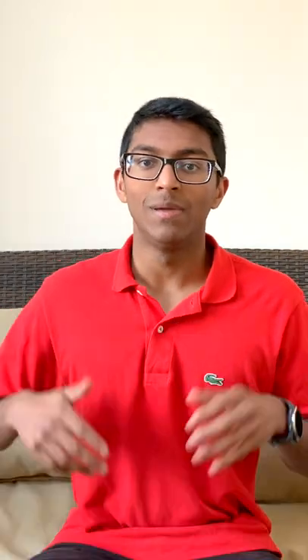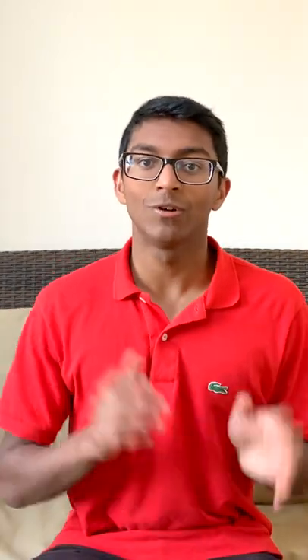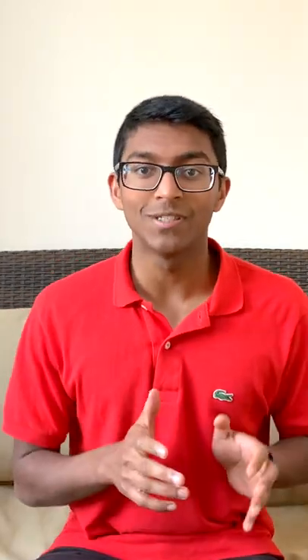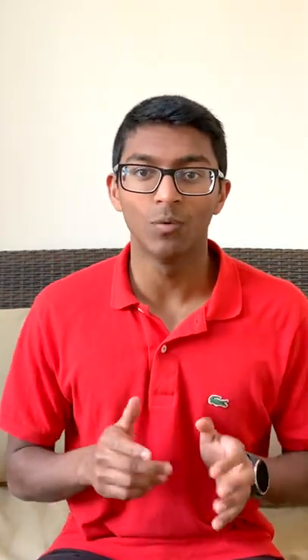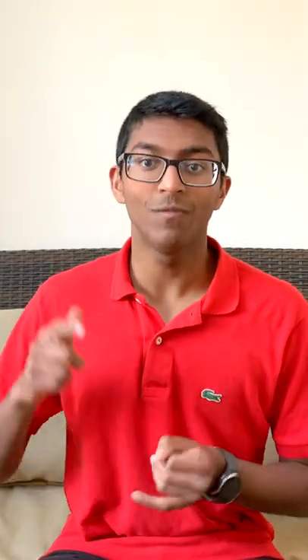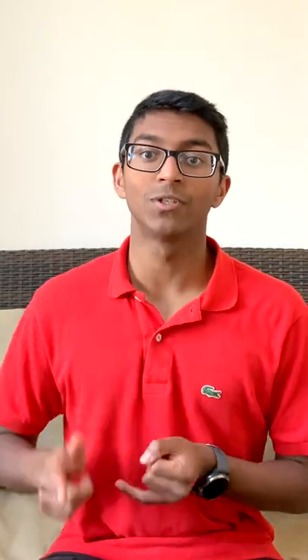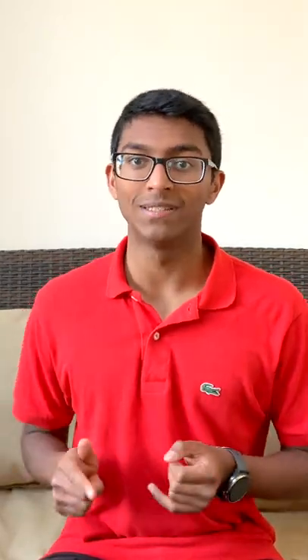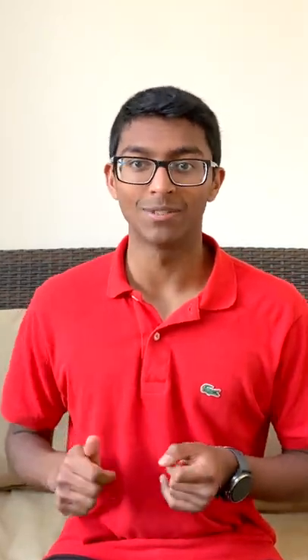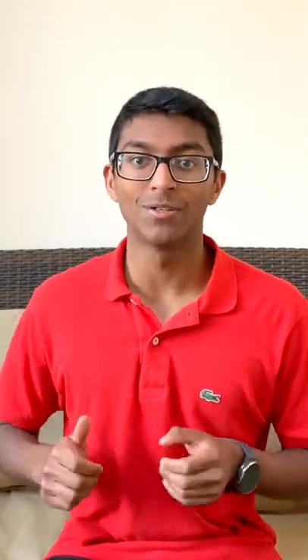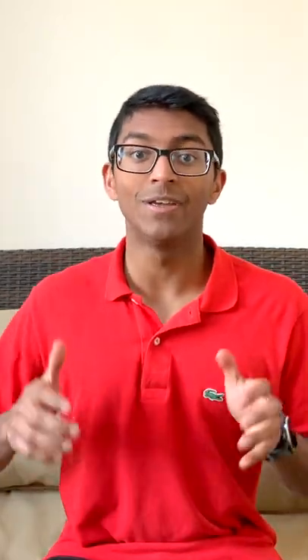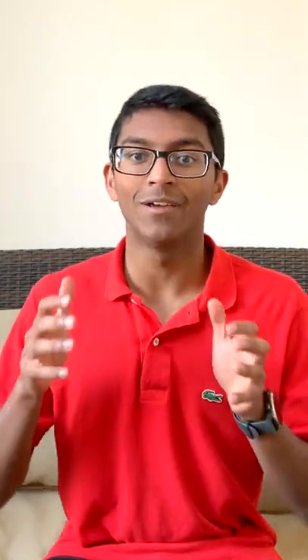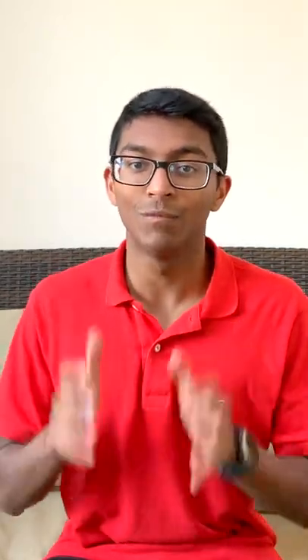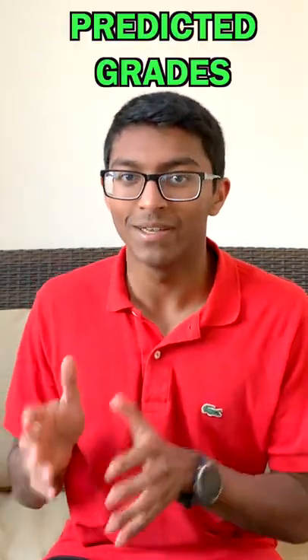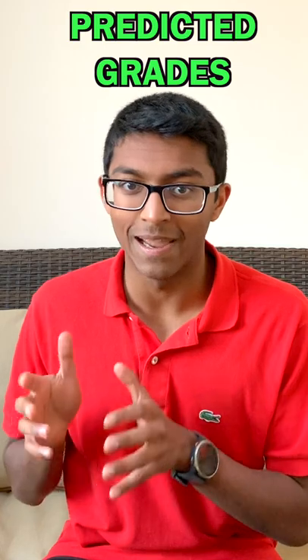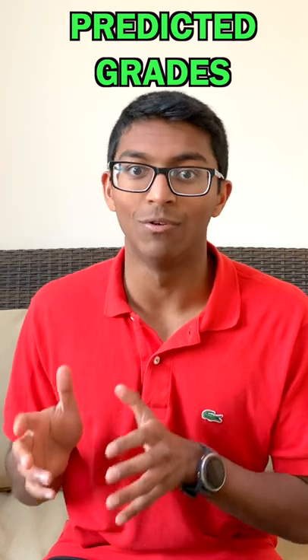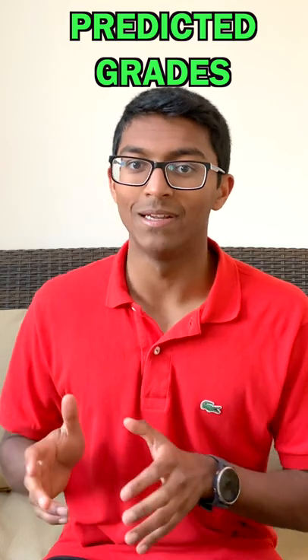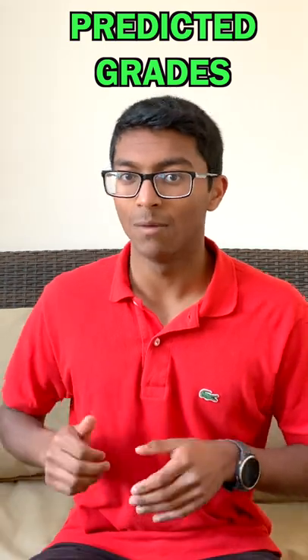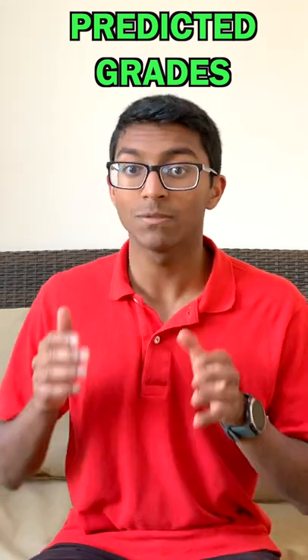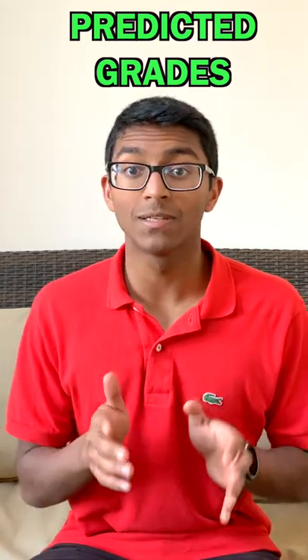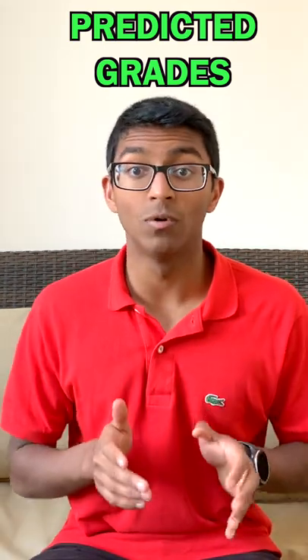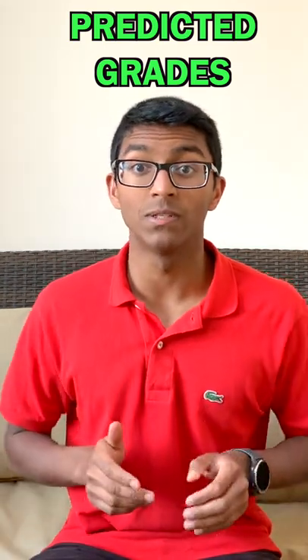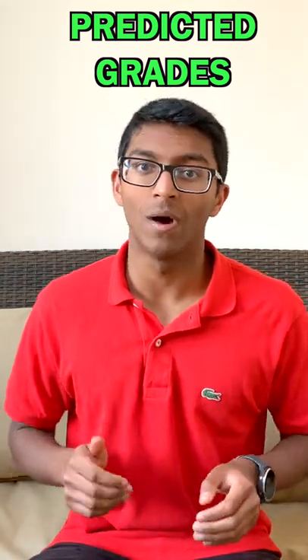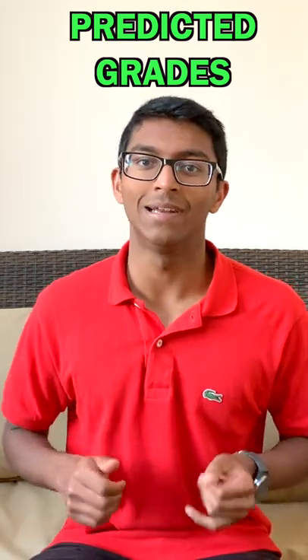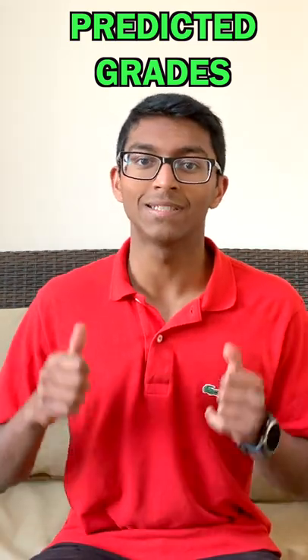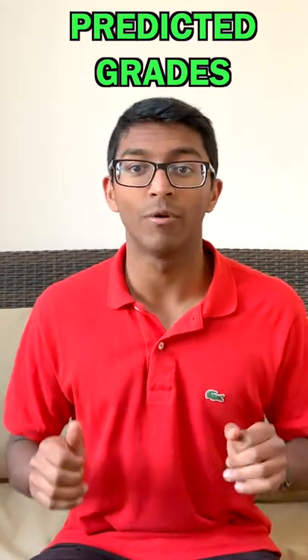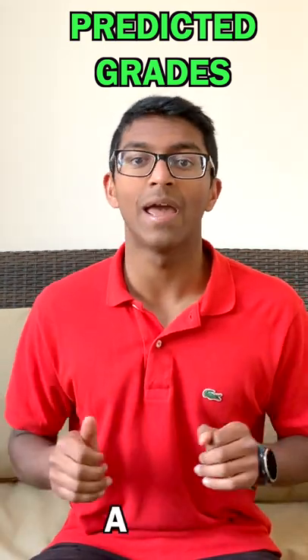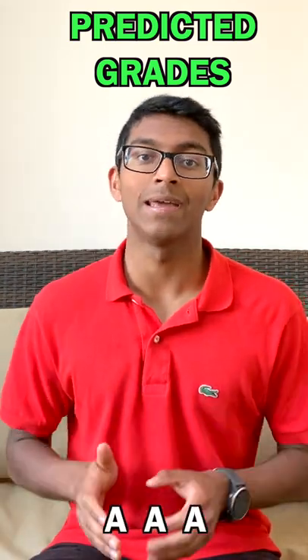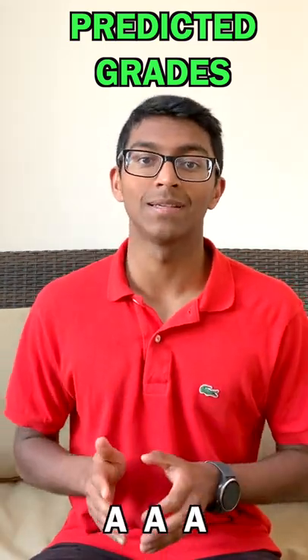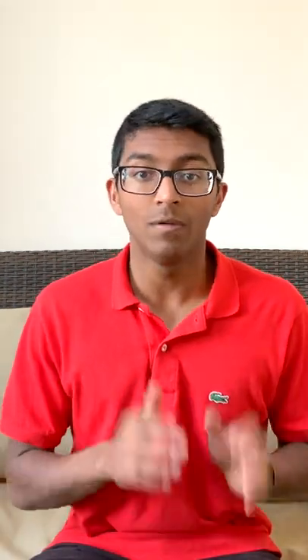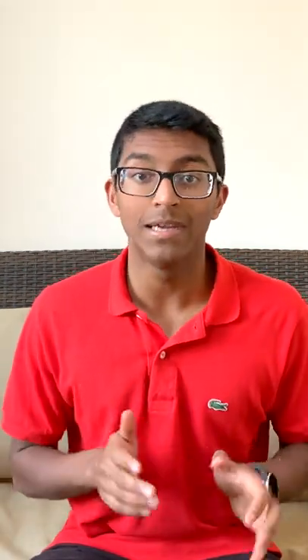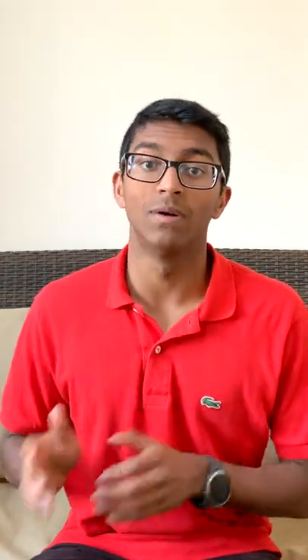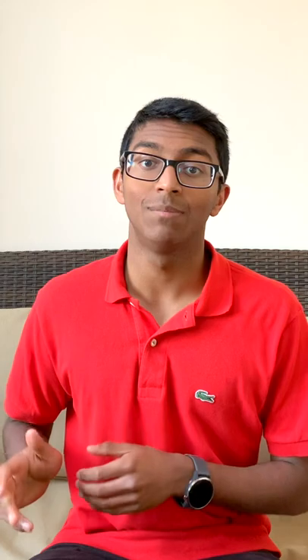Make sure that you study well for your school exams so you can get good predicted A-level grades. Most medicine courses require at least three A's.